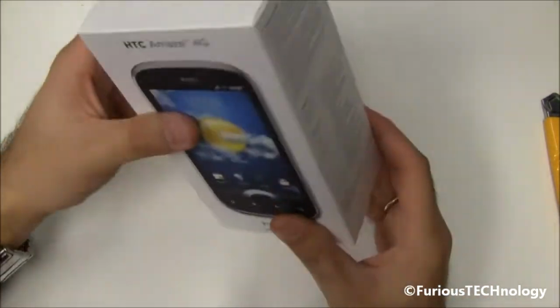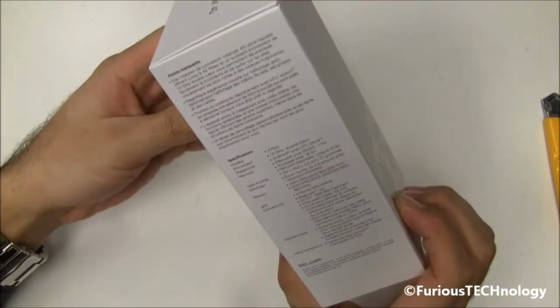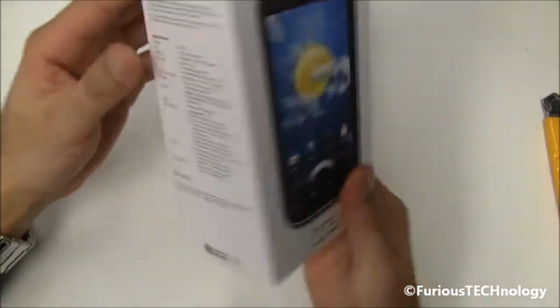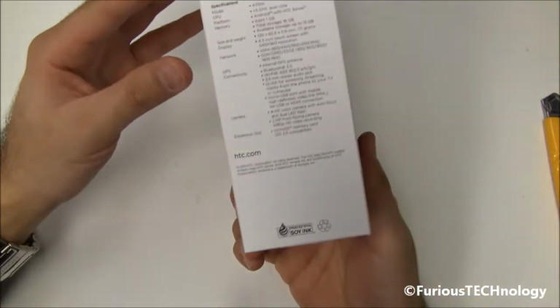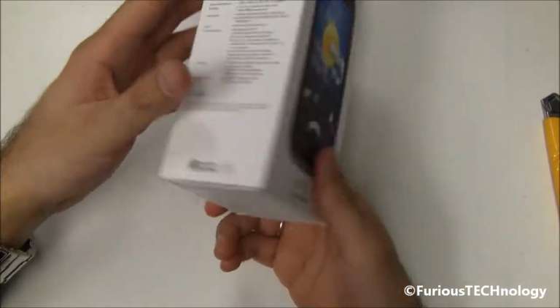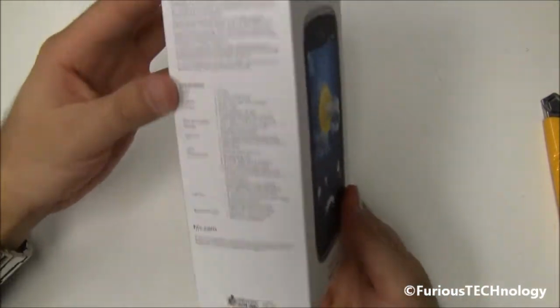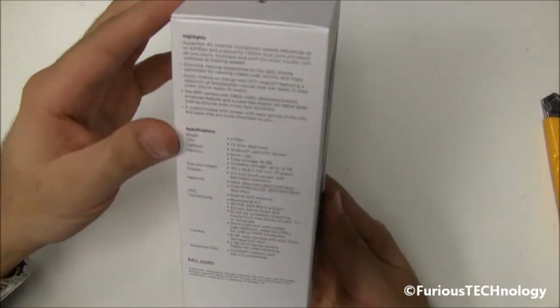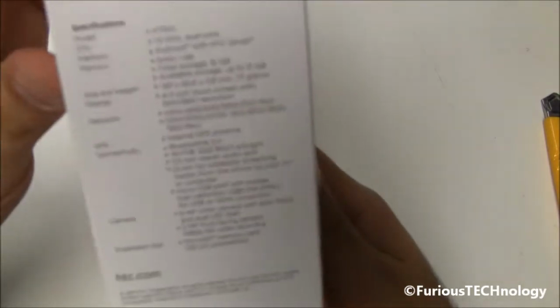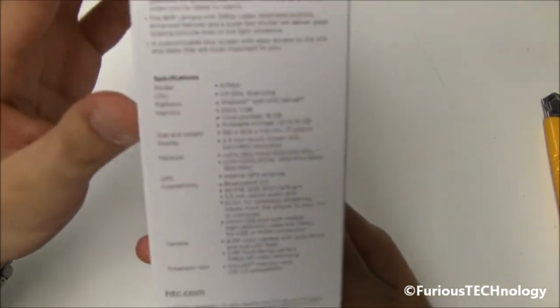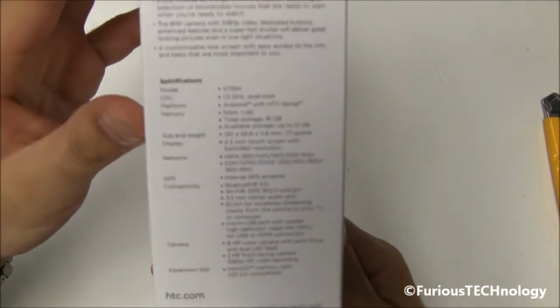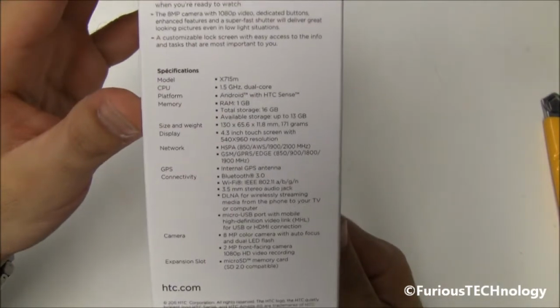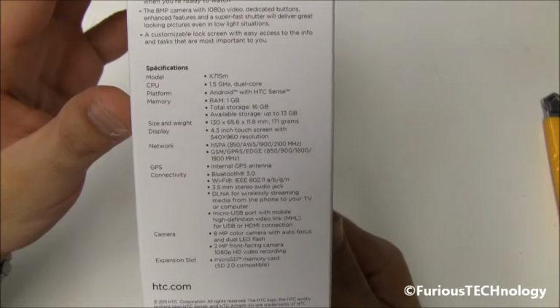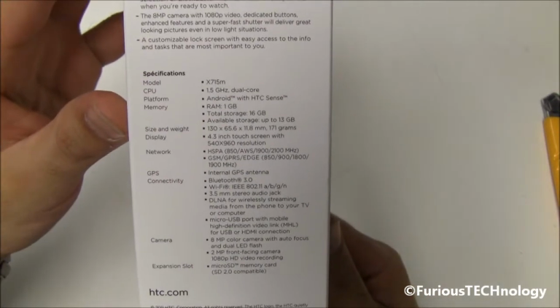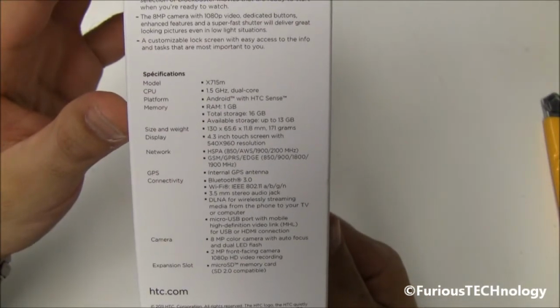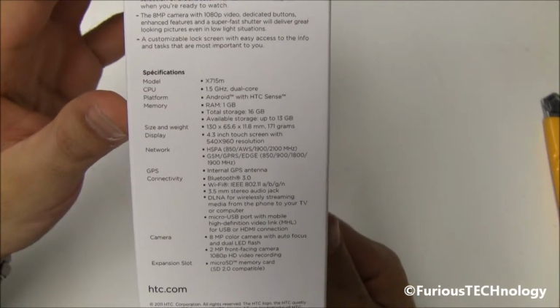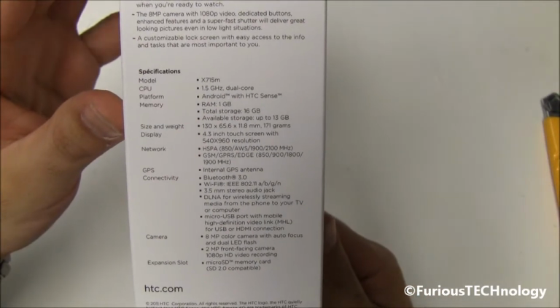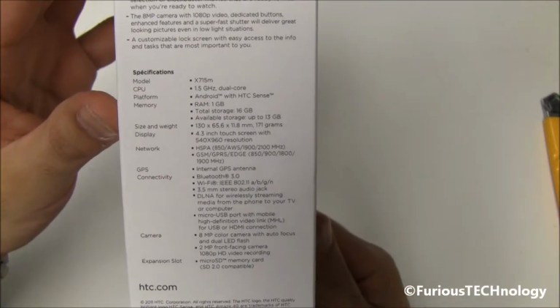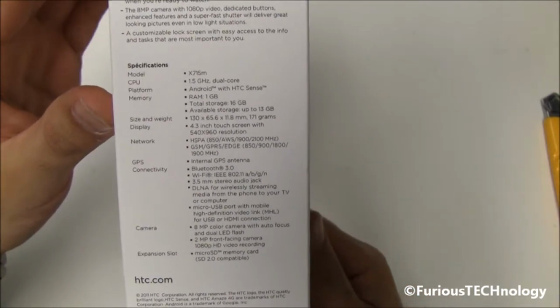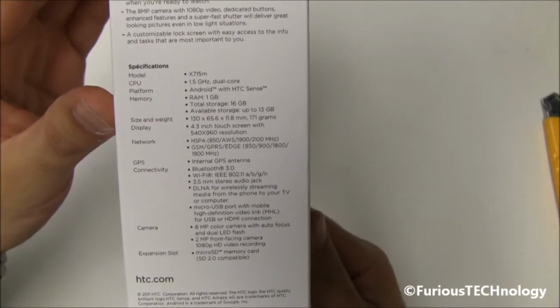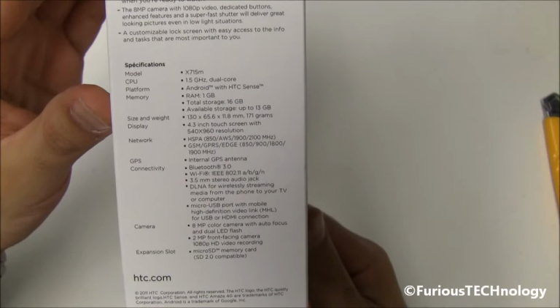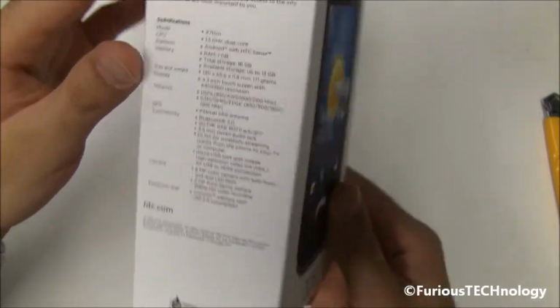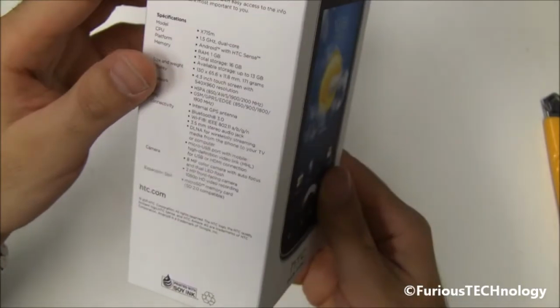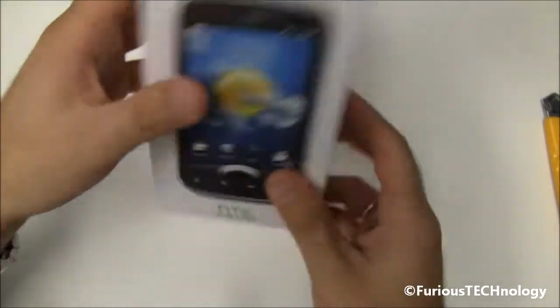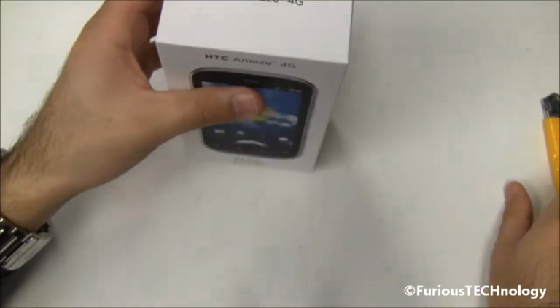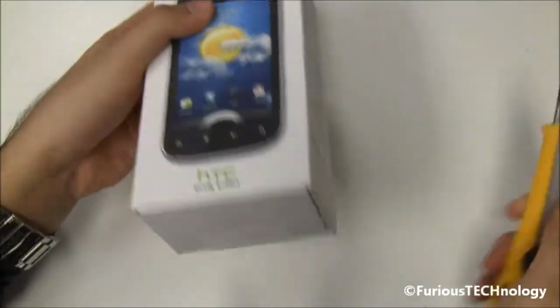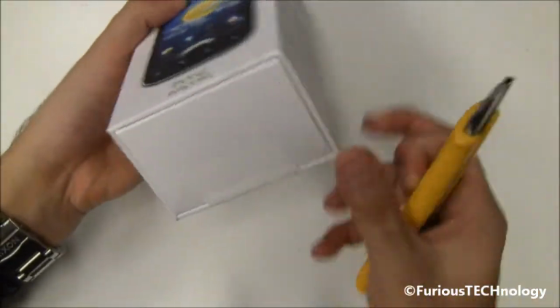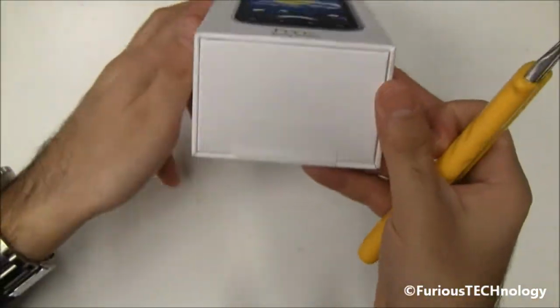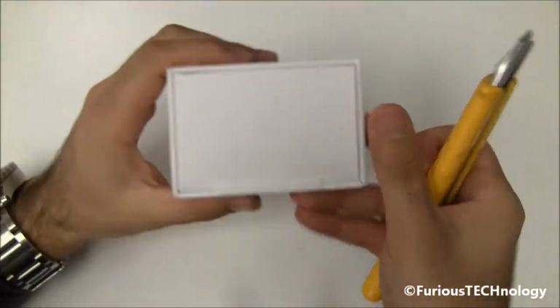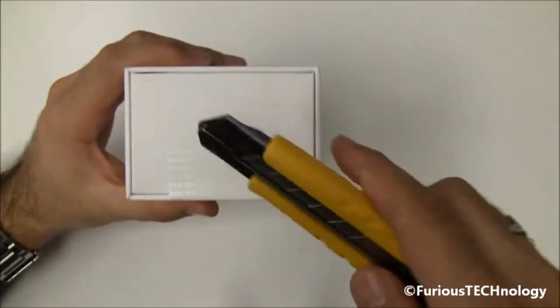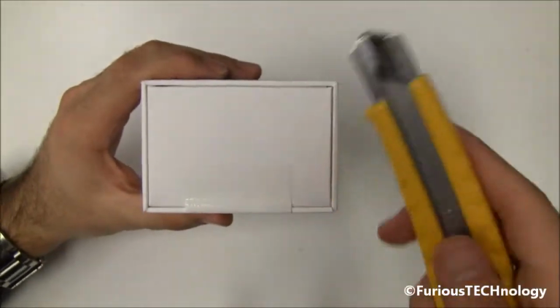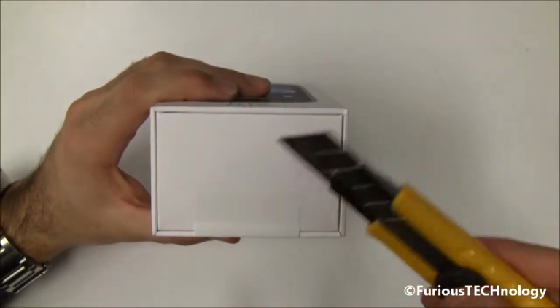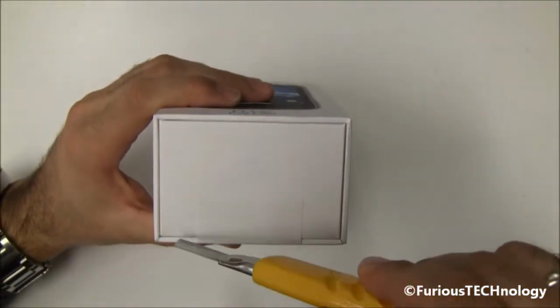So that's the box right there. It has some of the specs on the side — 1.5 GHz dual-core processor, 1GB of RAM, 16GB internal memory — but we're just going to do the unboxing.